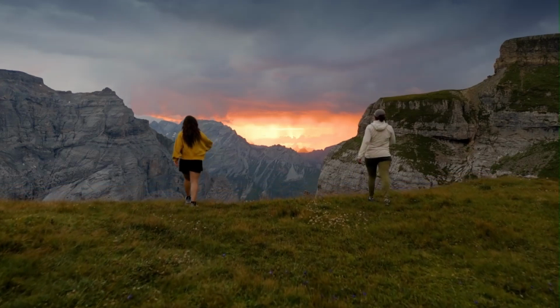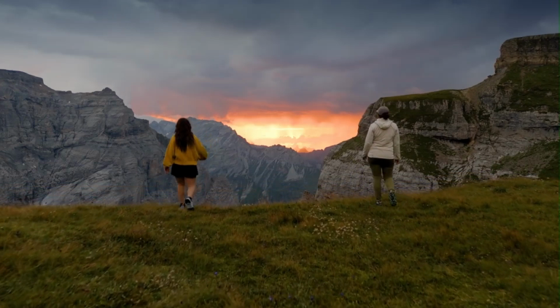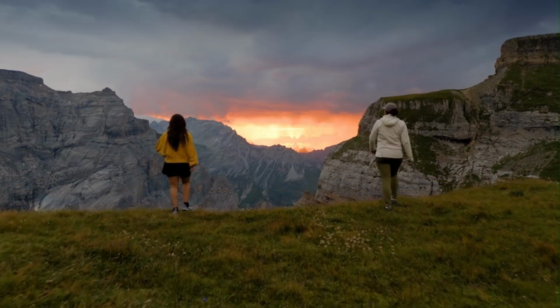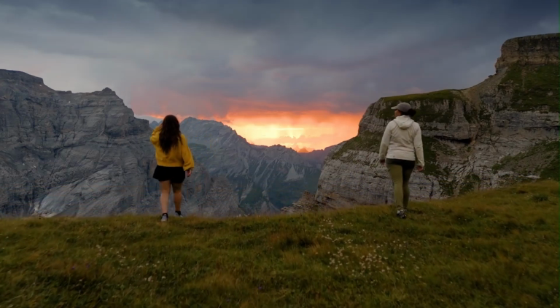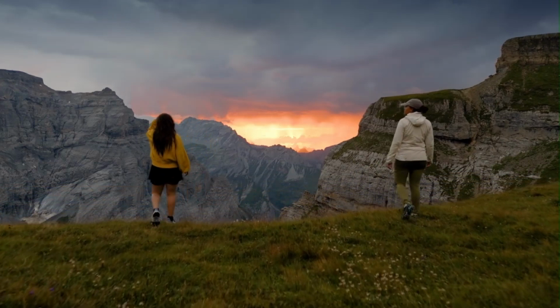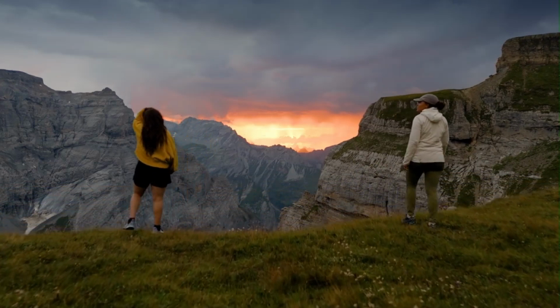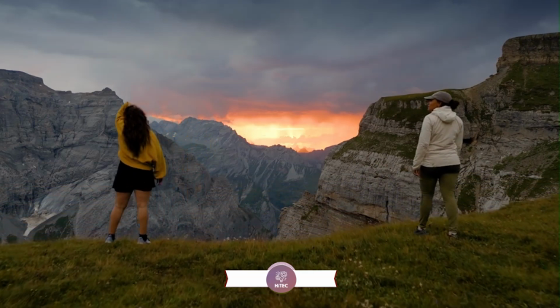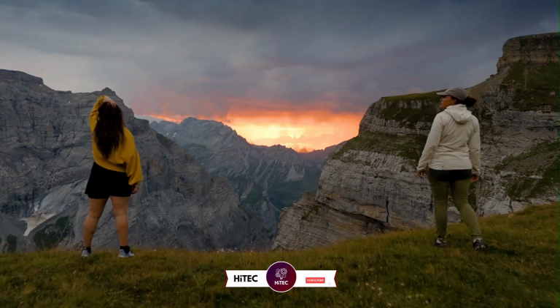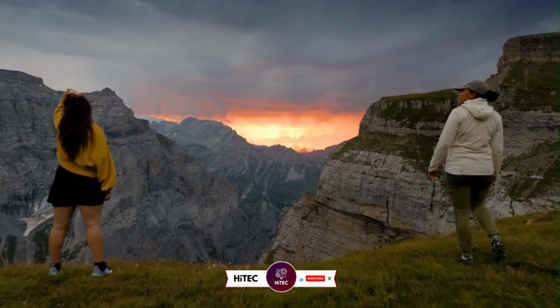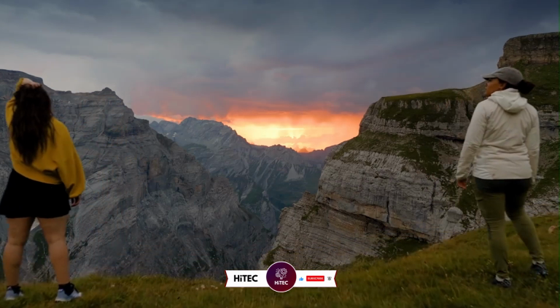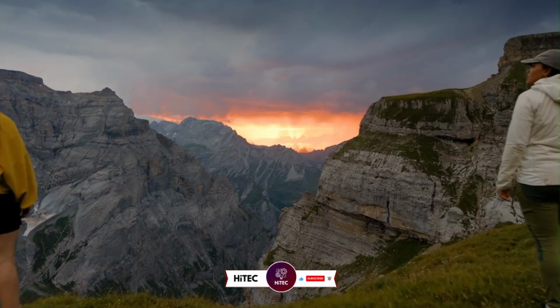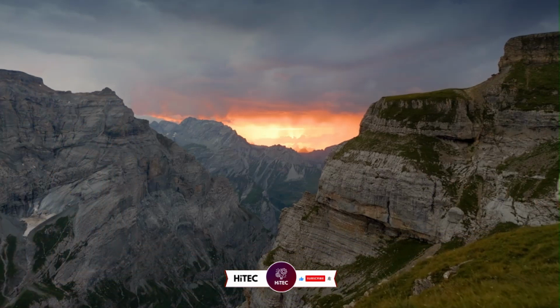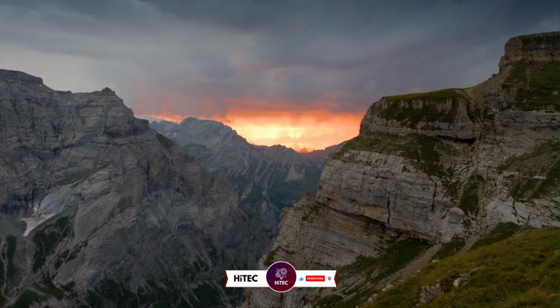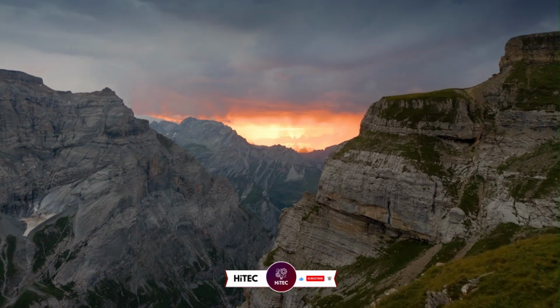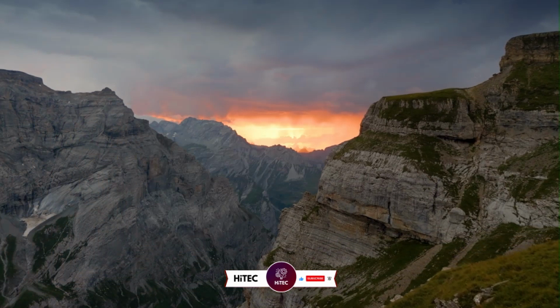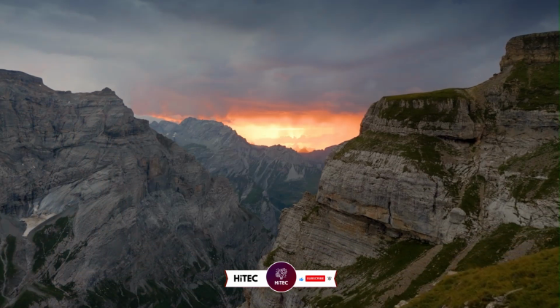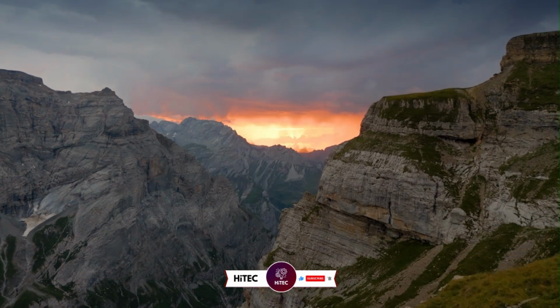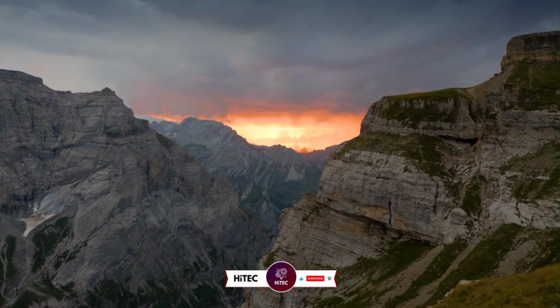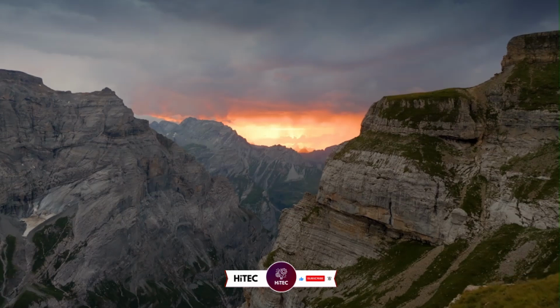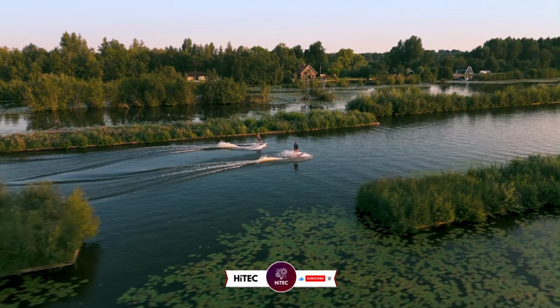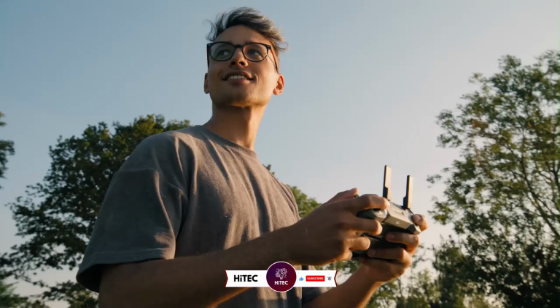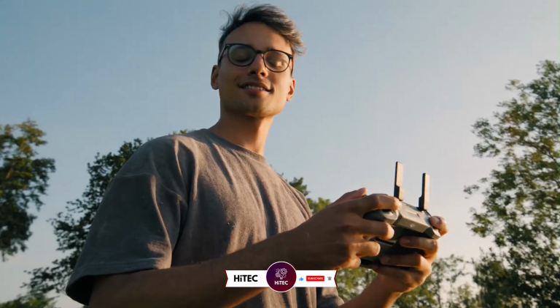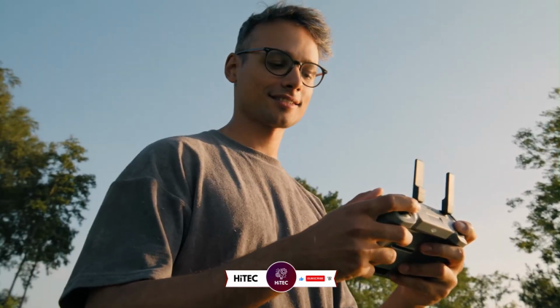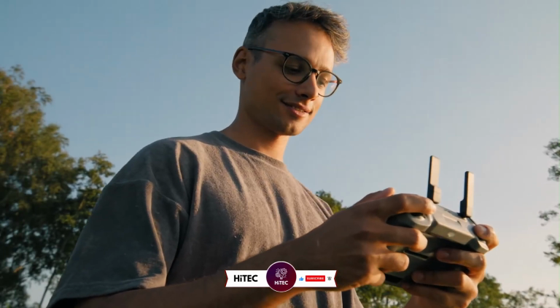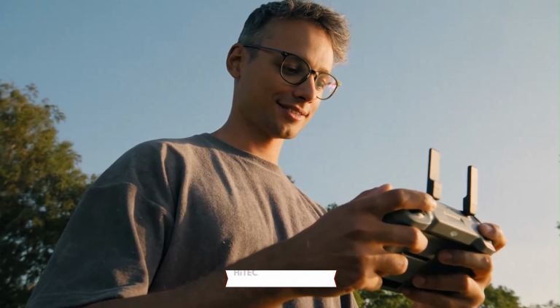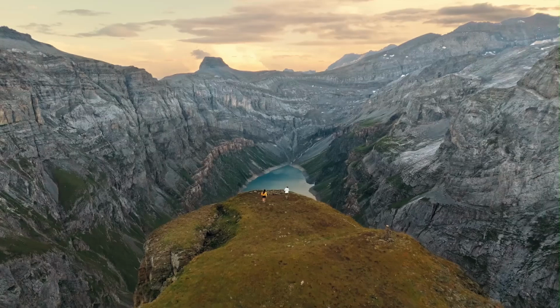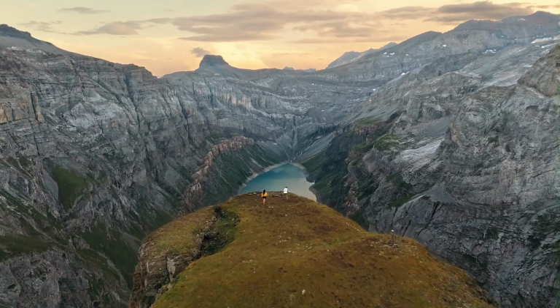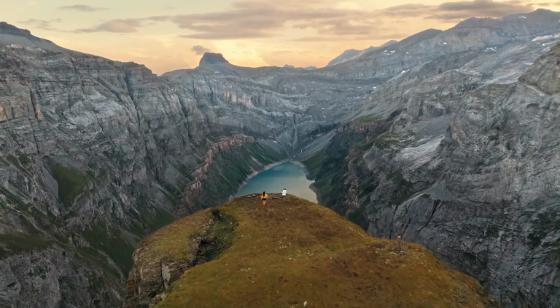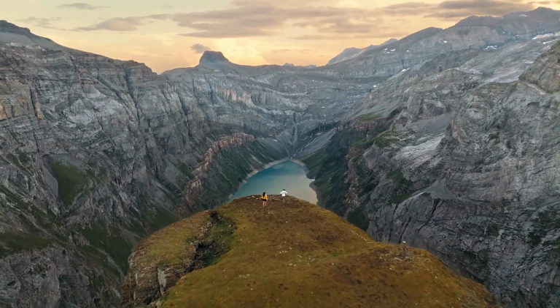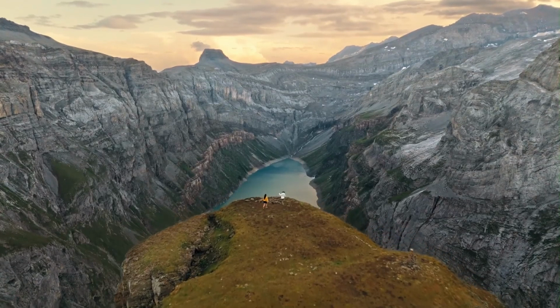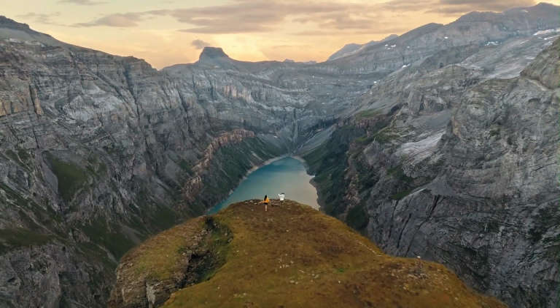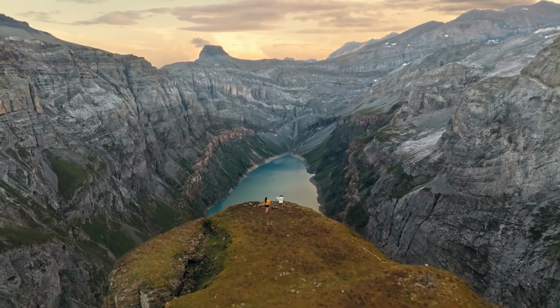And that wraps up today's journey through the world of tech wonders on Hitech. If you enjoyed this video and discovered some must-have gadgets, give it a thumbs up and share your thoughts in the comments below. Don't forget to subscribe if you haven't already — you won't want to miss our daily dive into the latest and greatest in technology.